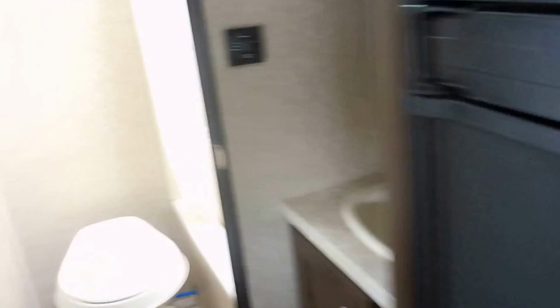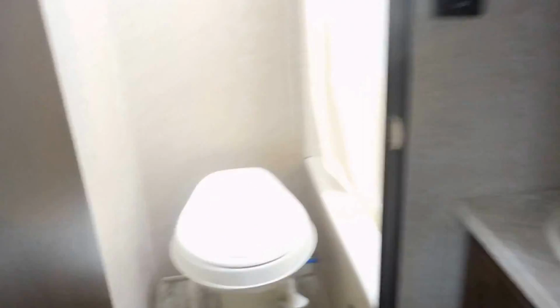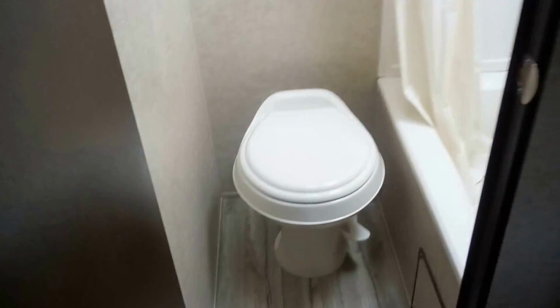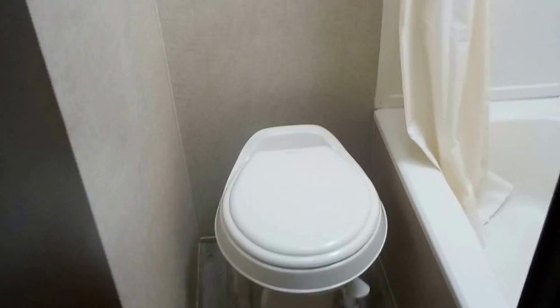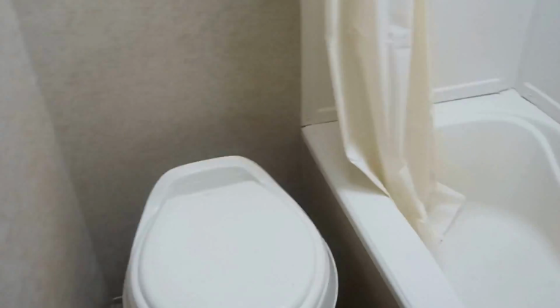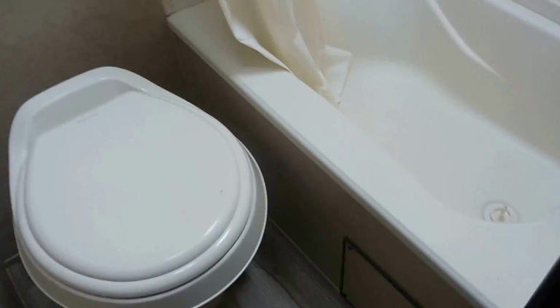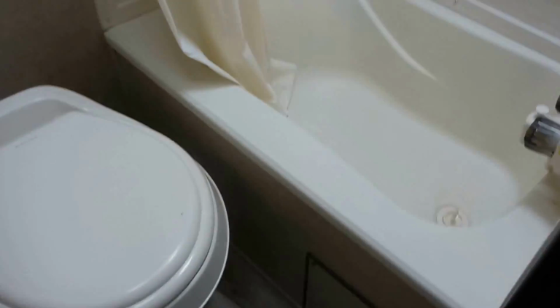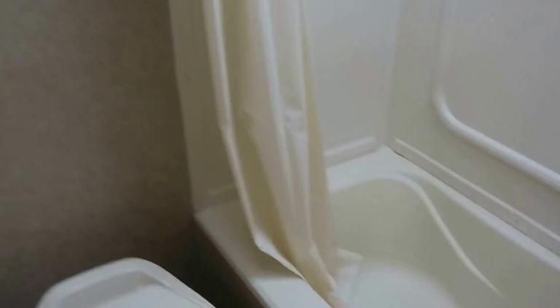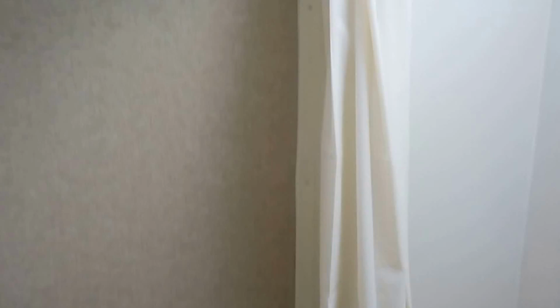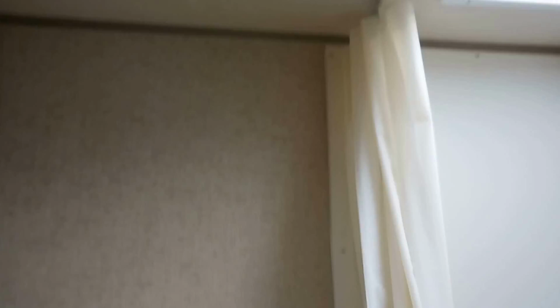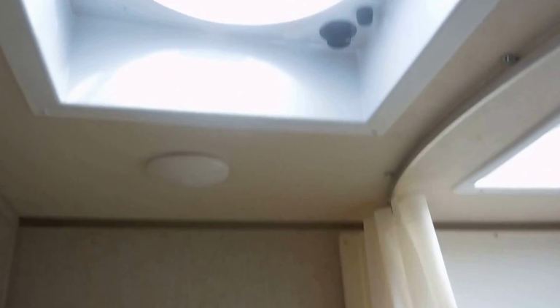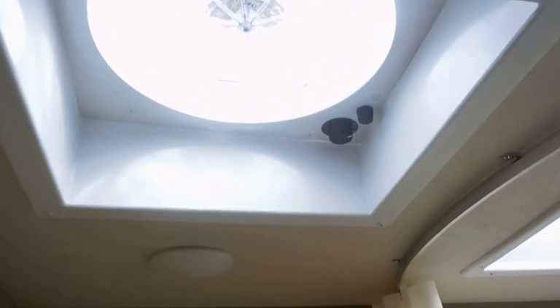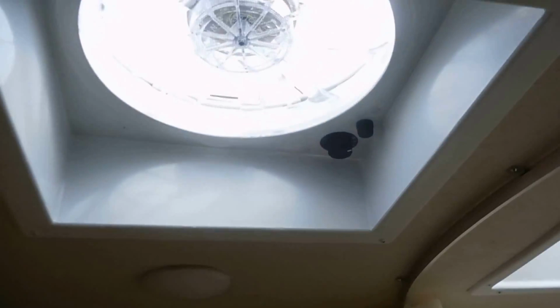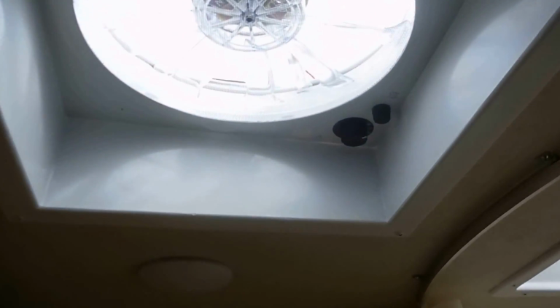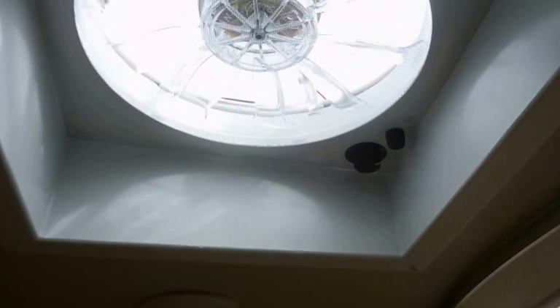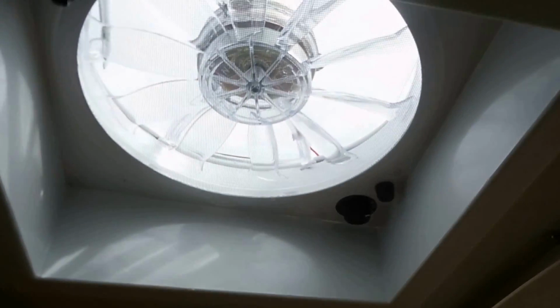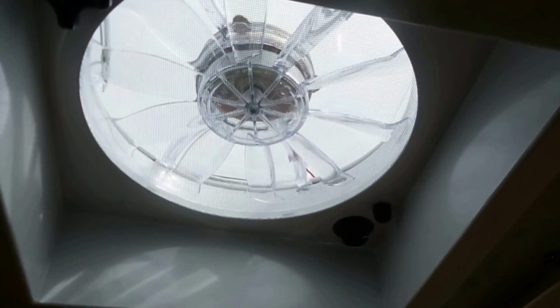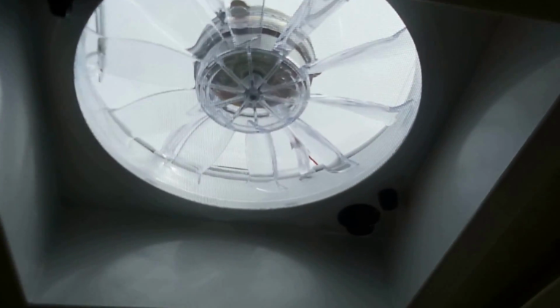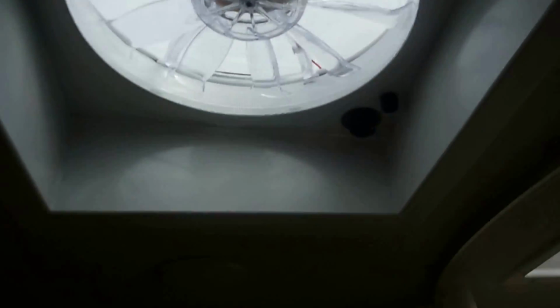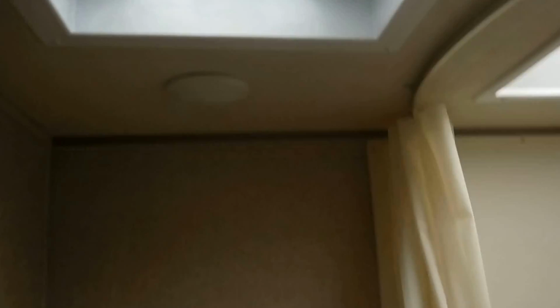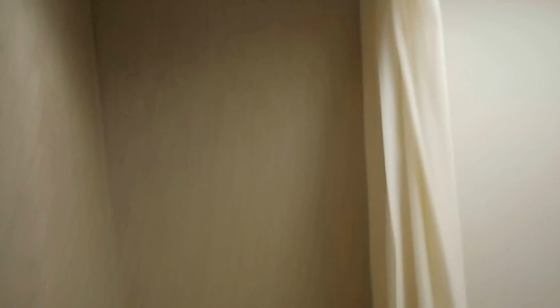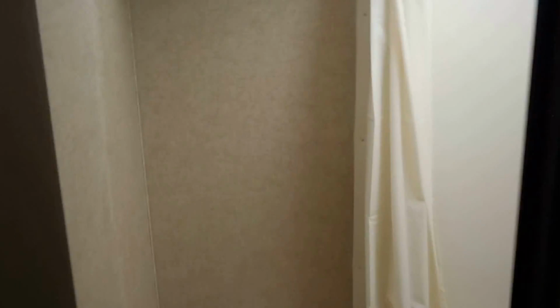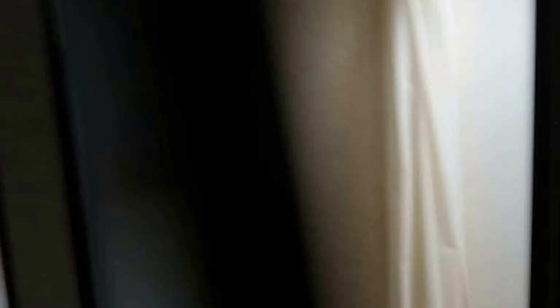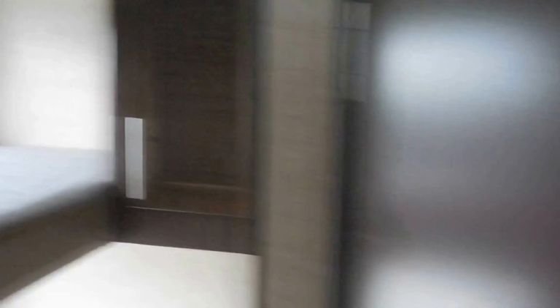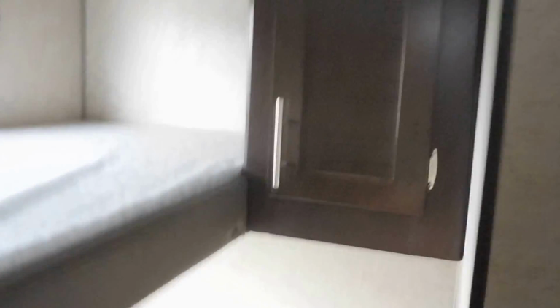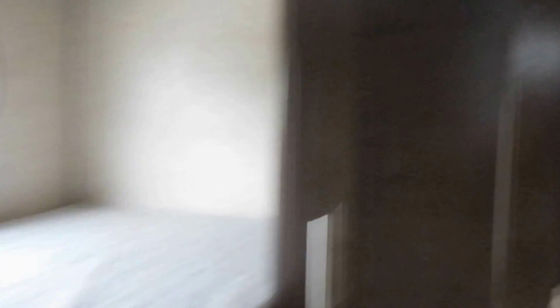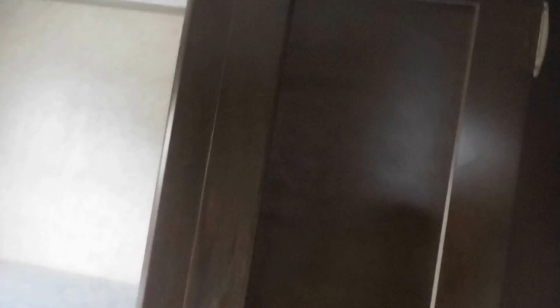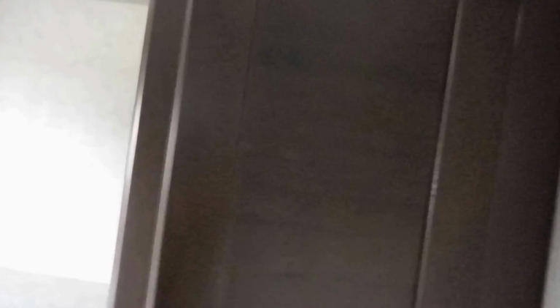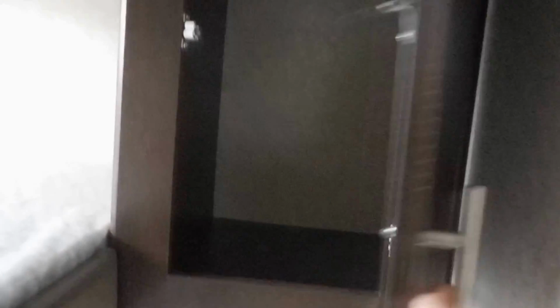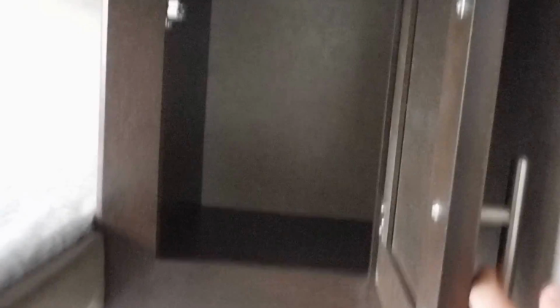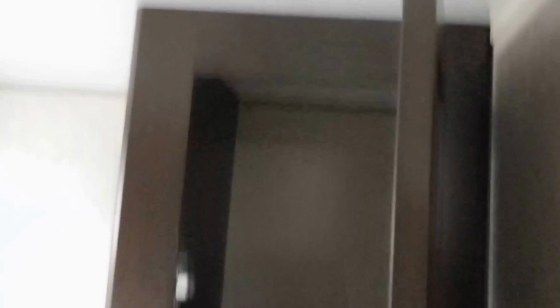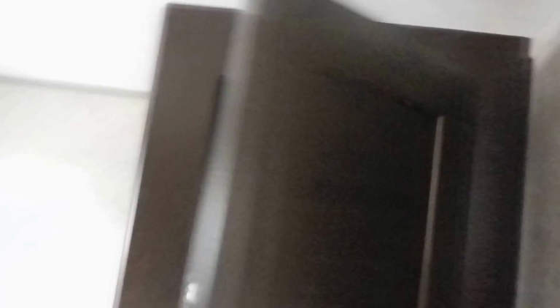To the bathroom. Fantastic fan optioned in. Little mini cab up here.